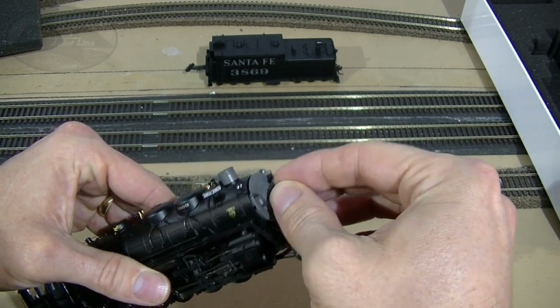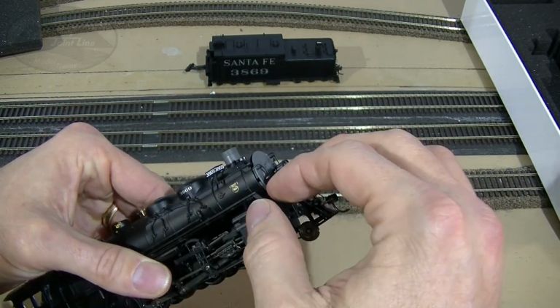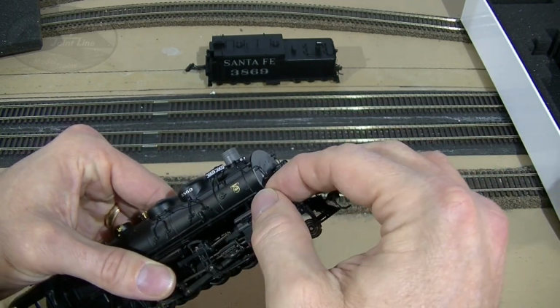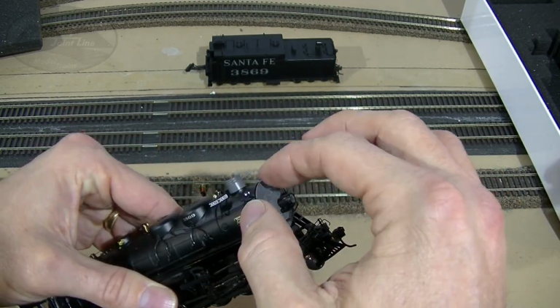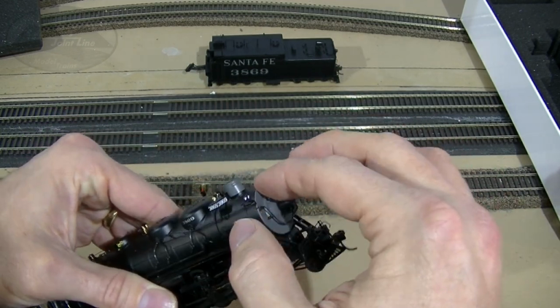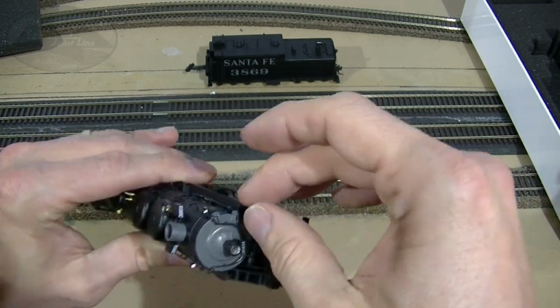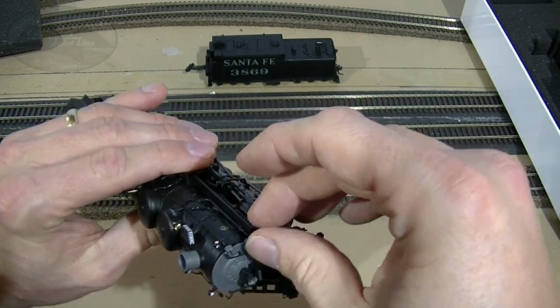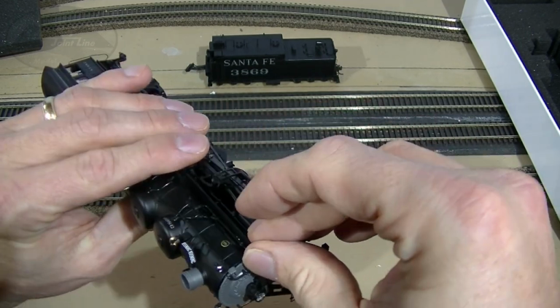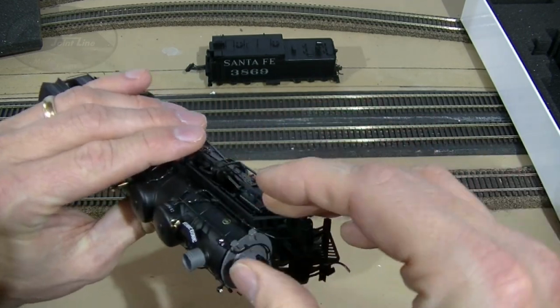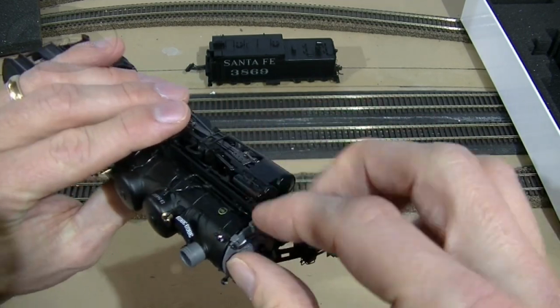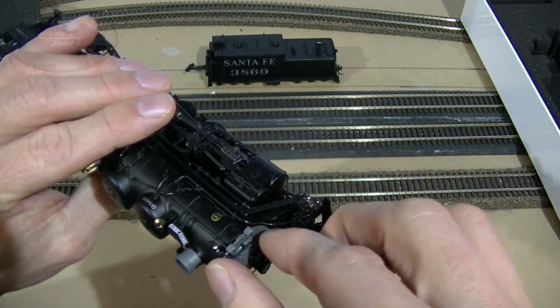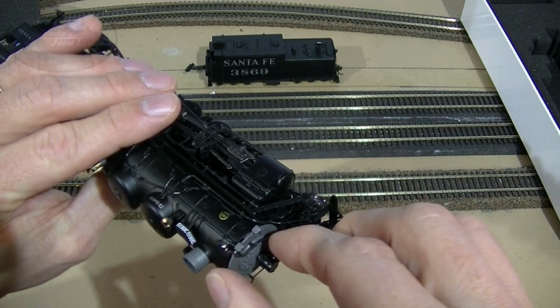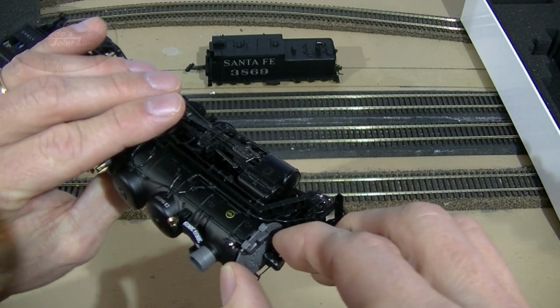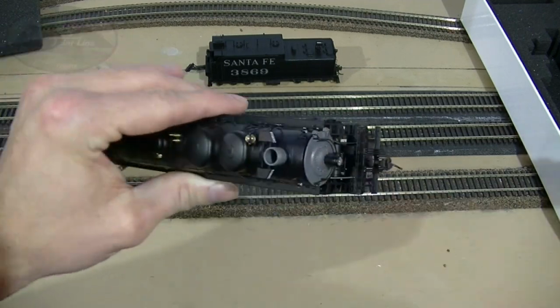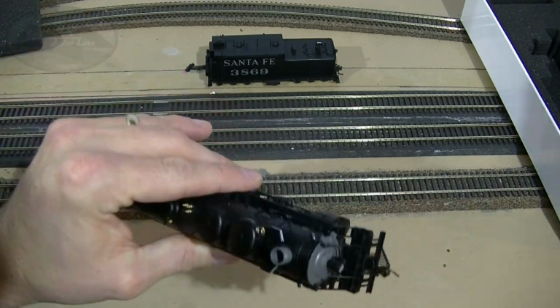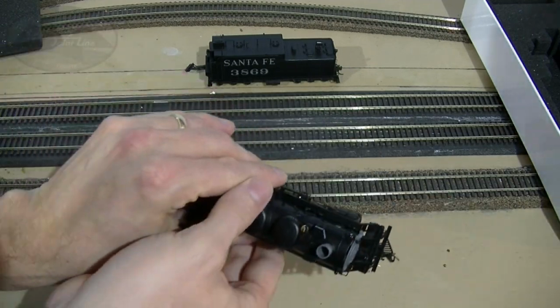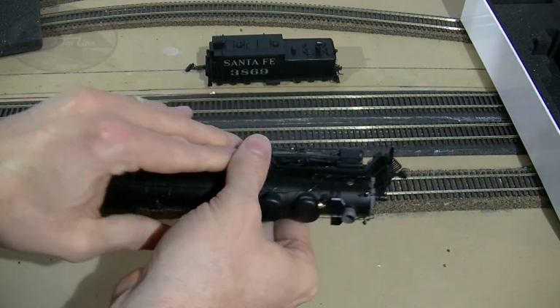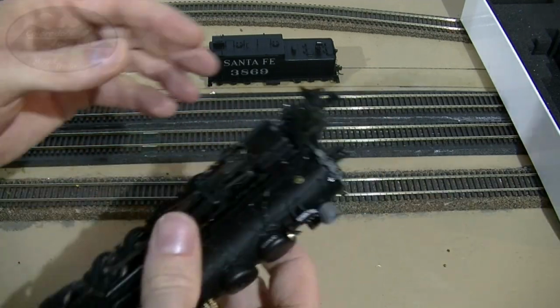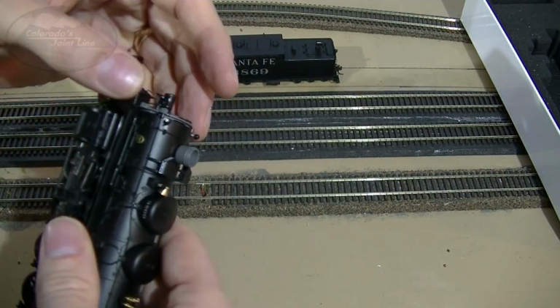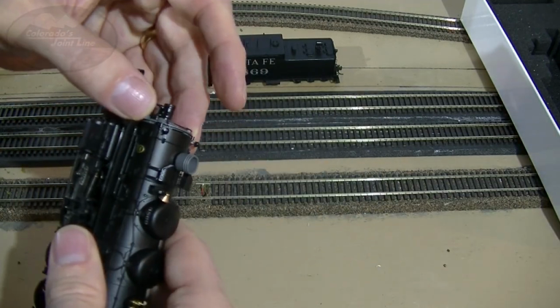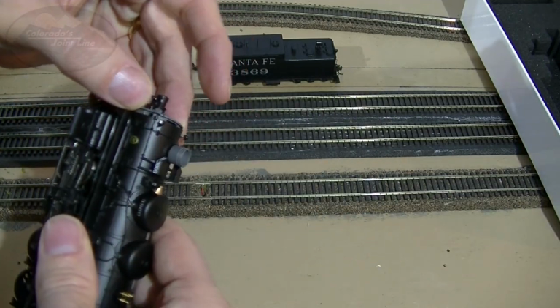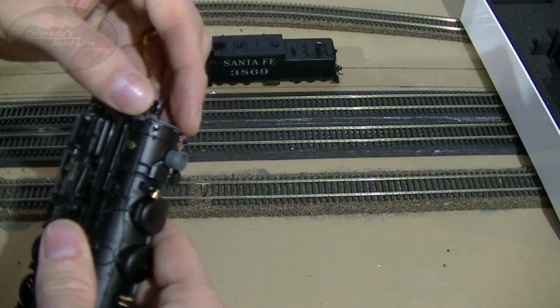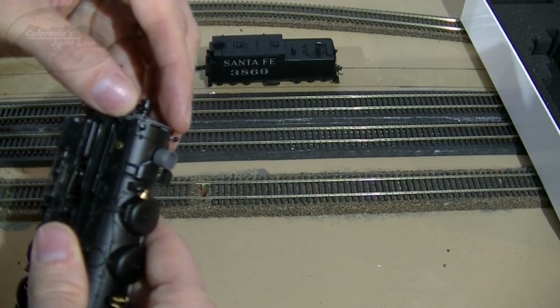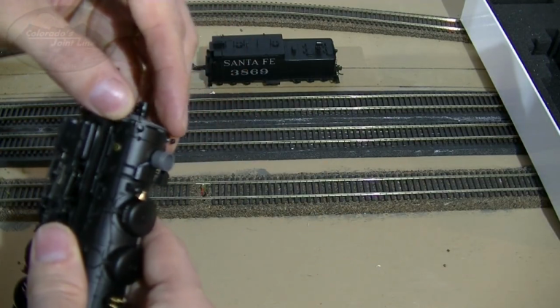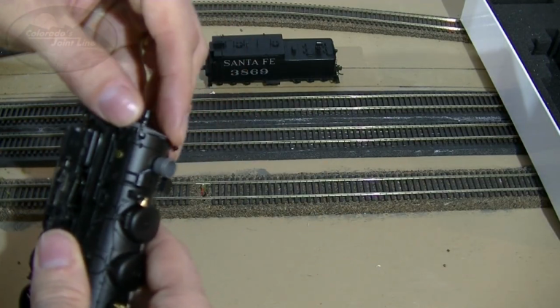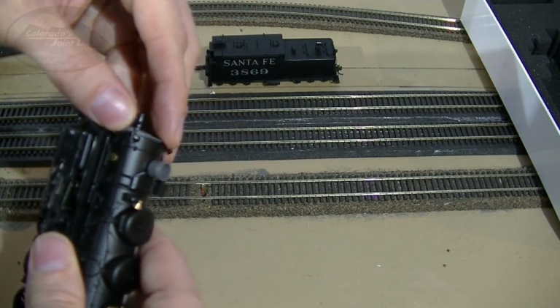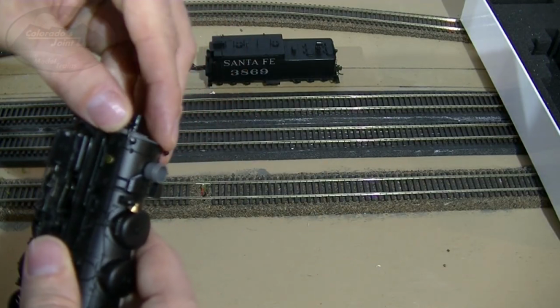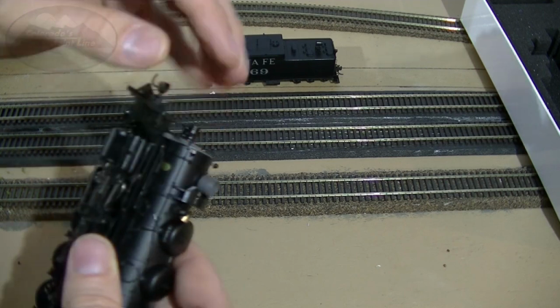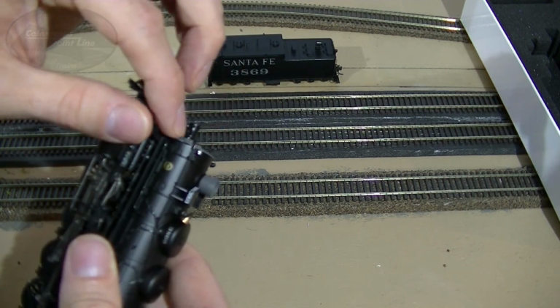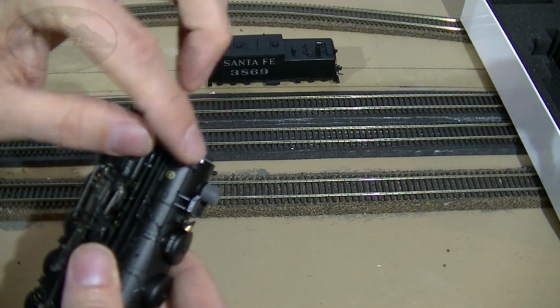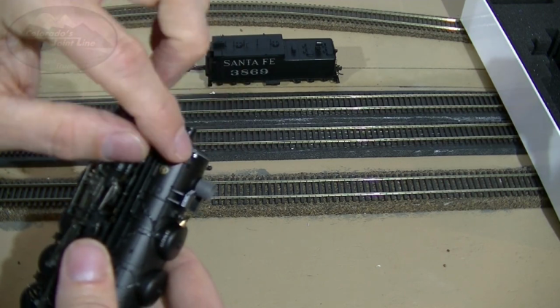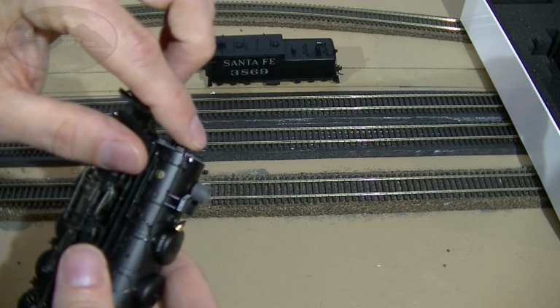If that happens, just very carefully snap it back into place and make sure your piping lines up correctly. Once I spent about a minute doing that, everything was good to go with the engine.